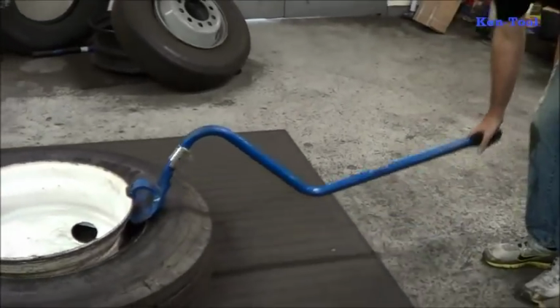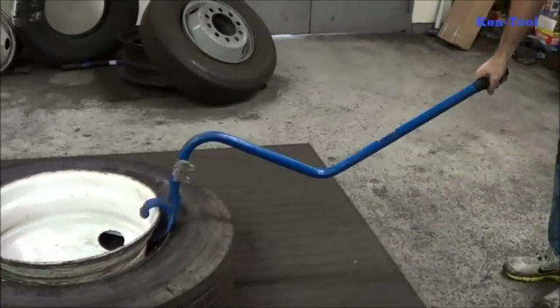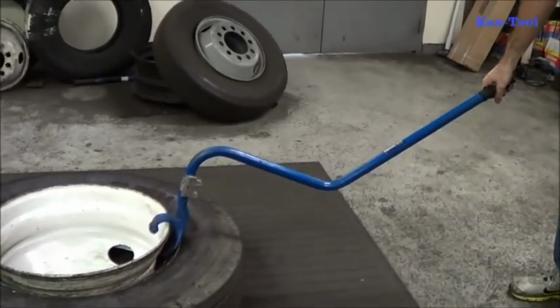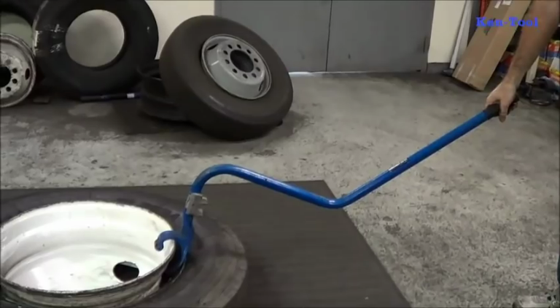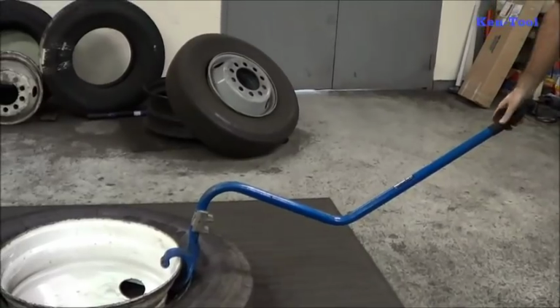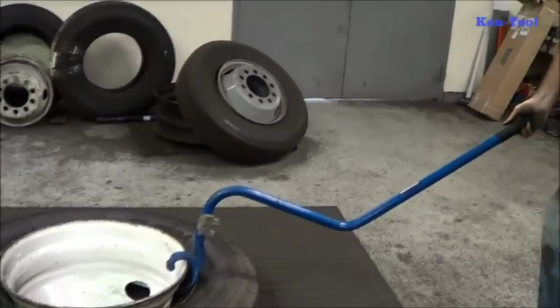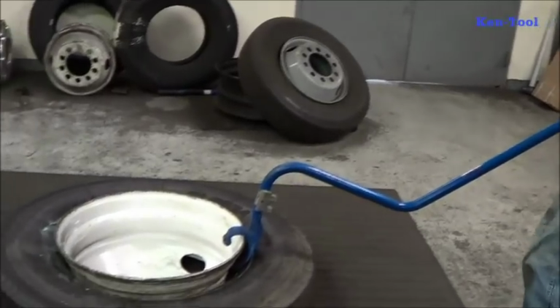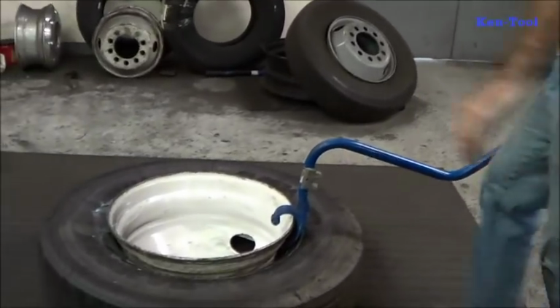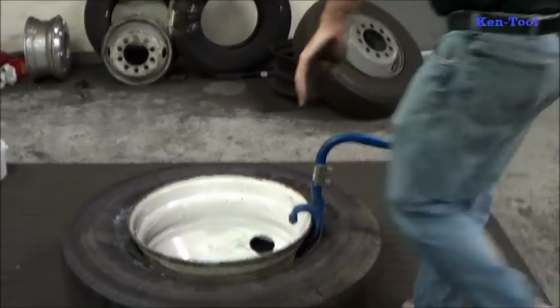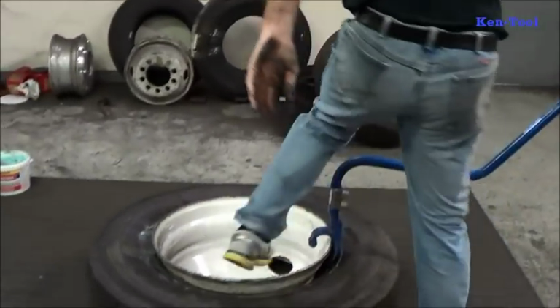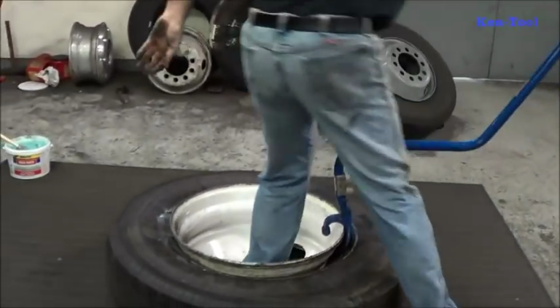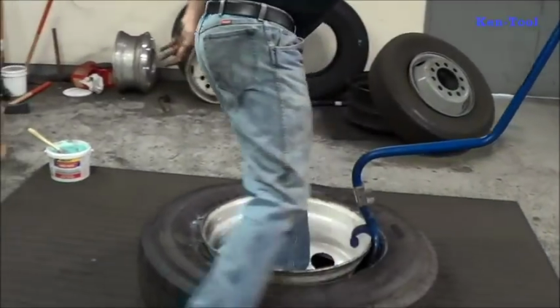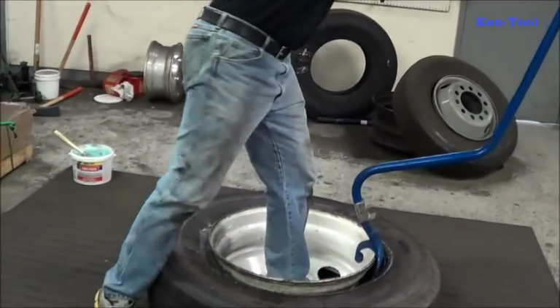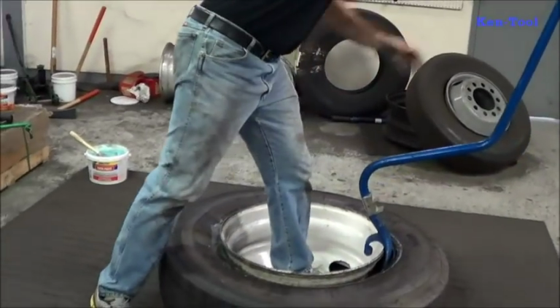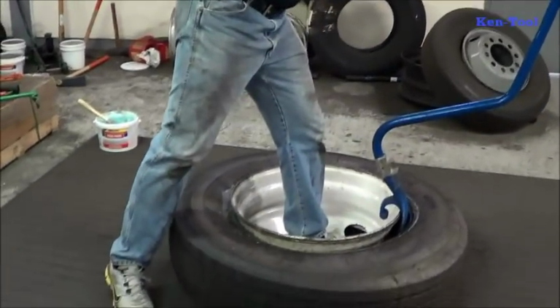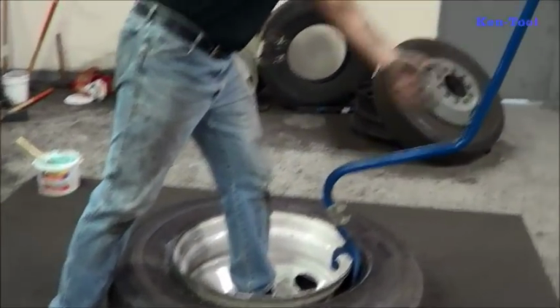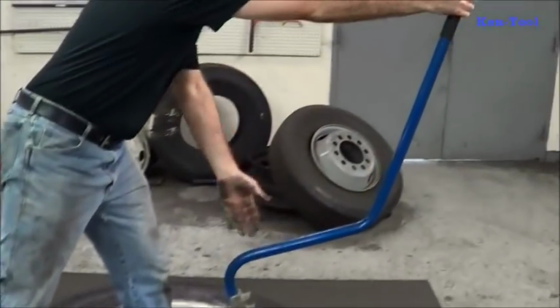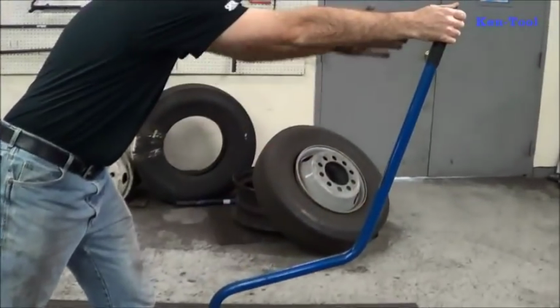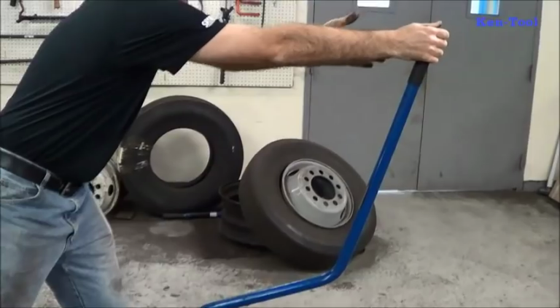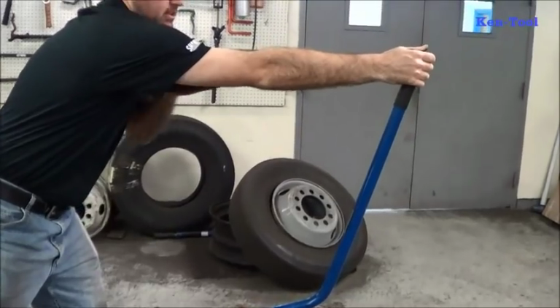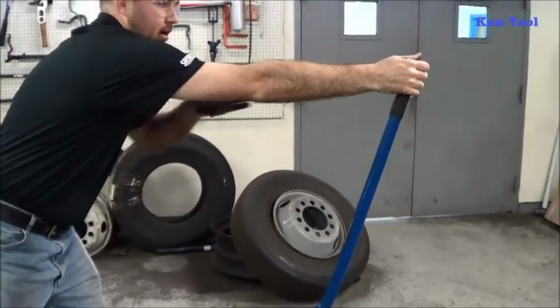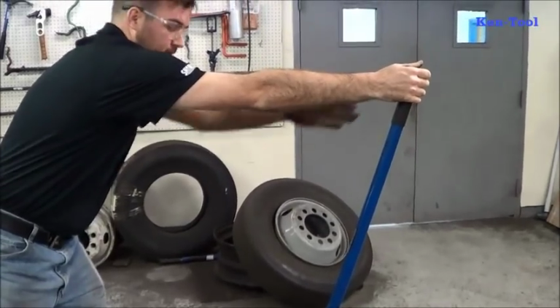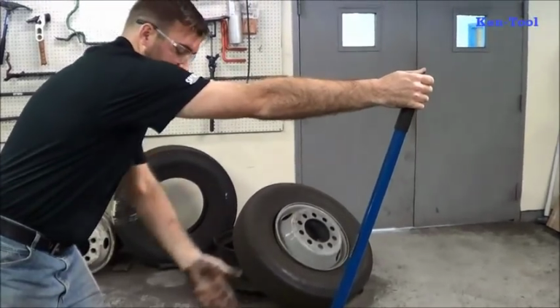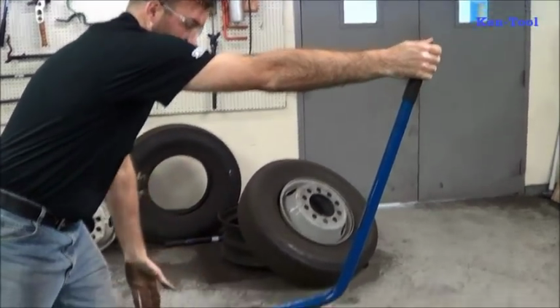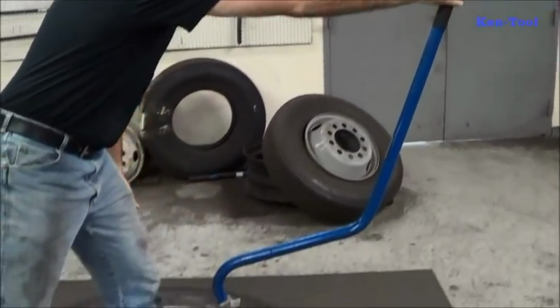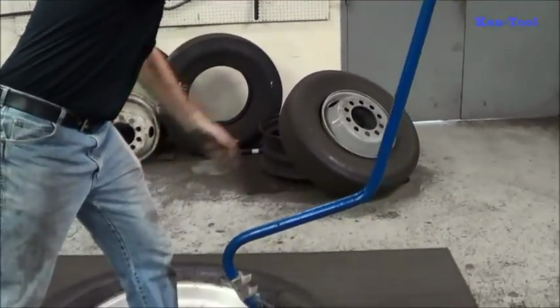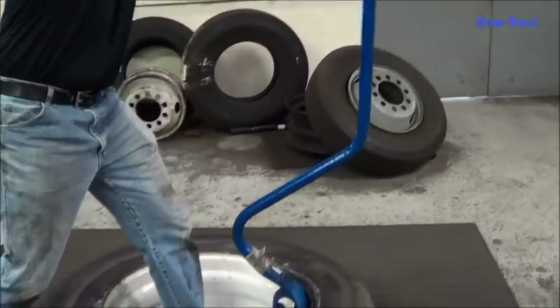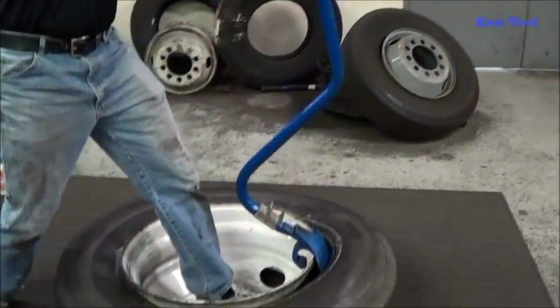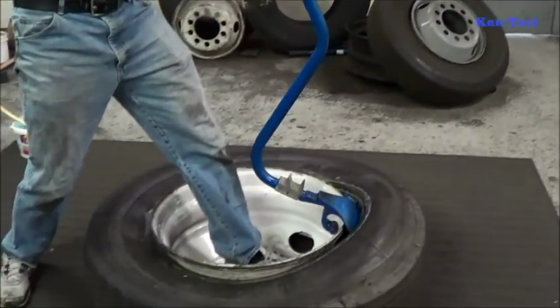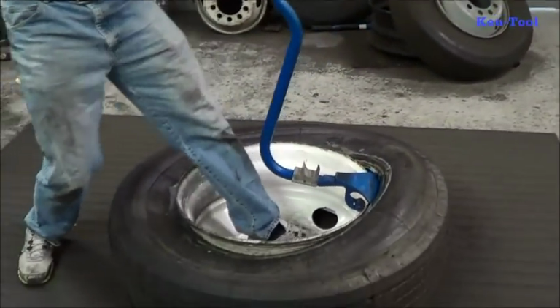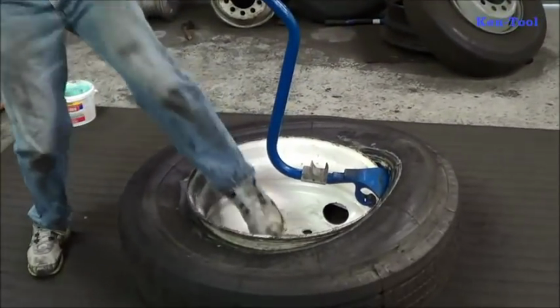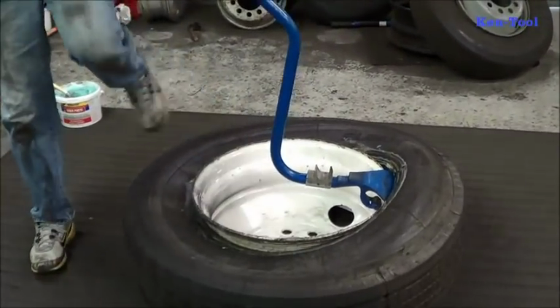Make sure you're putting the top bead and bring it right over top. You can see I'm using the whole leverage of the bar. See the position of my arm — using all of the leverage that the bar has to offer. Bring it around.